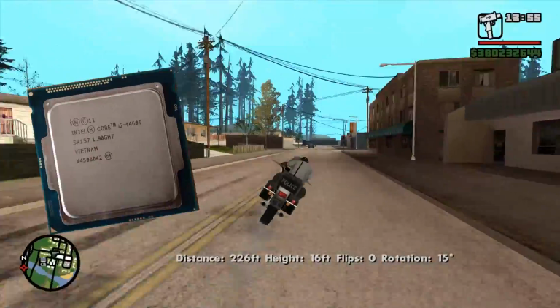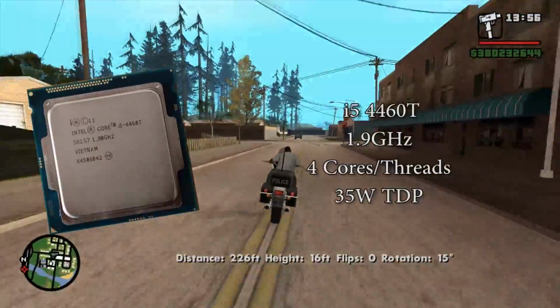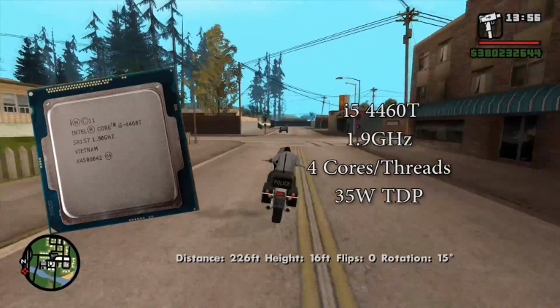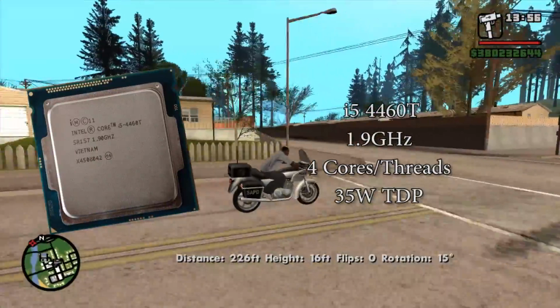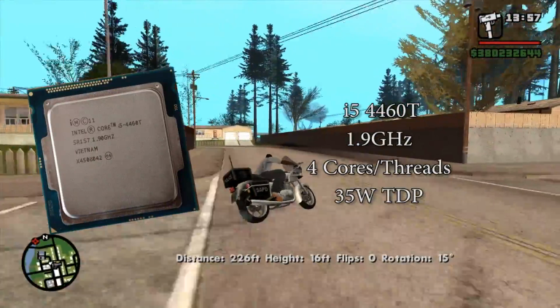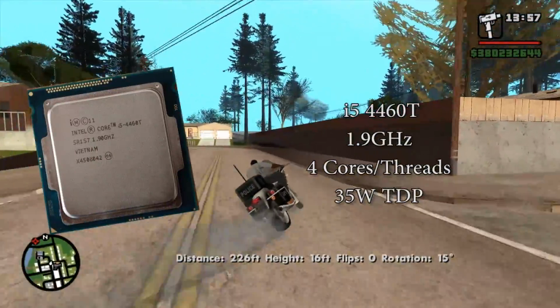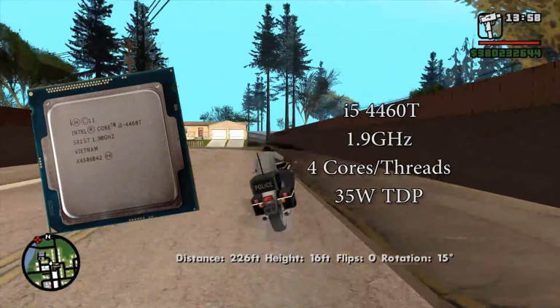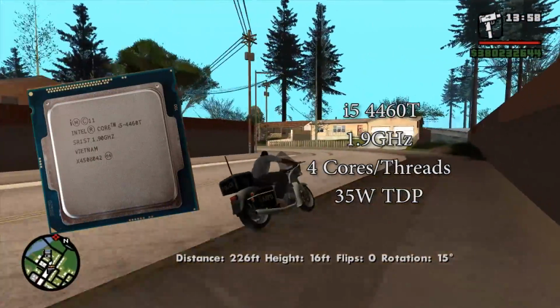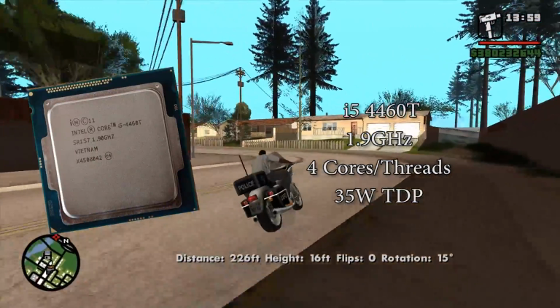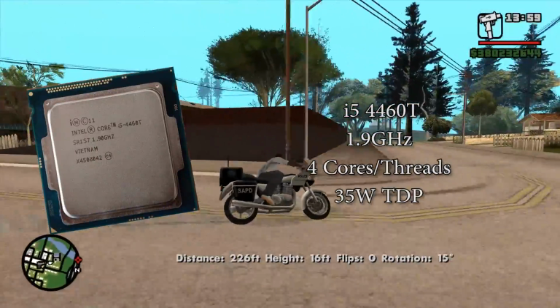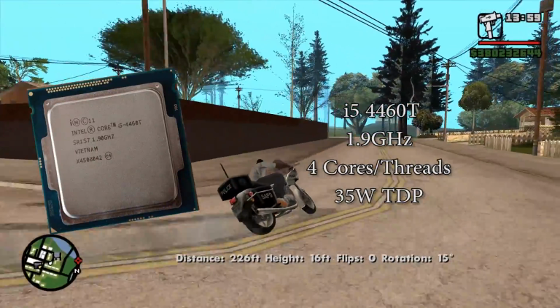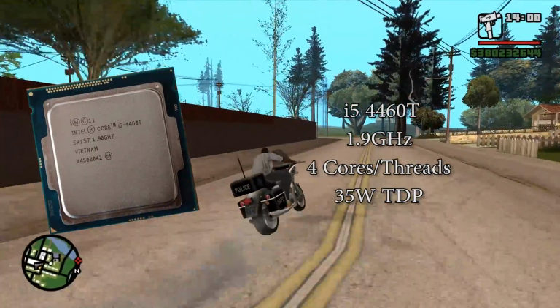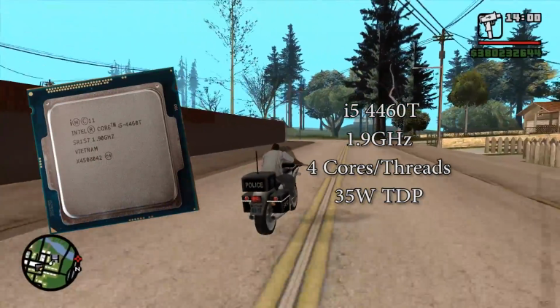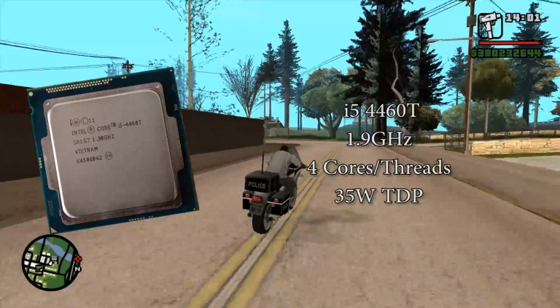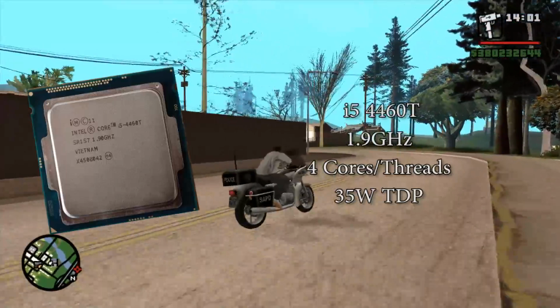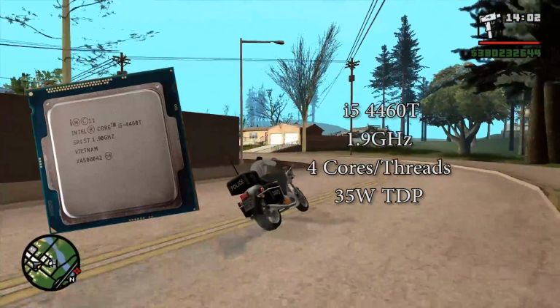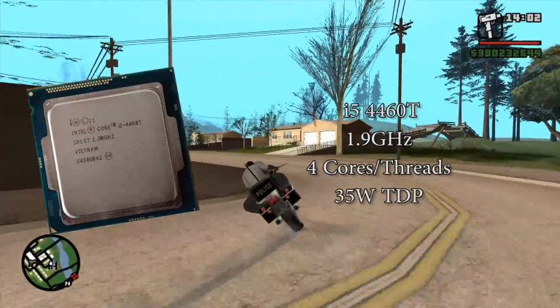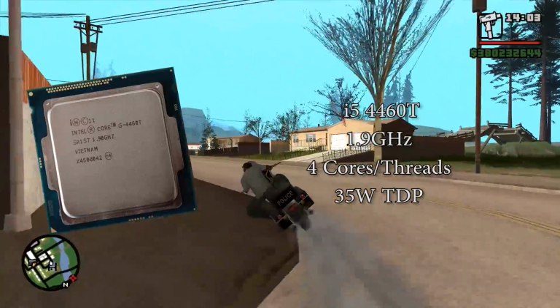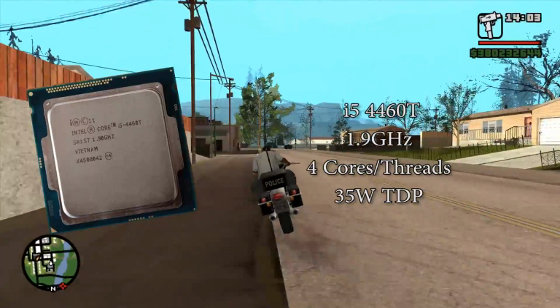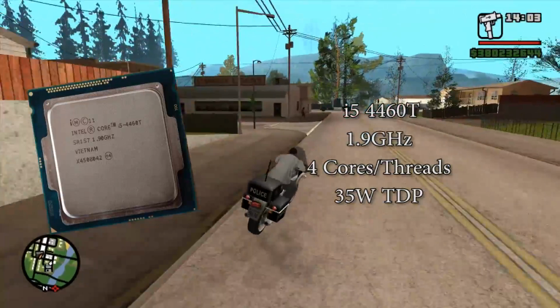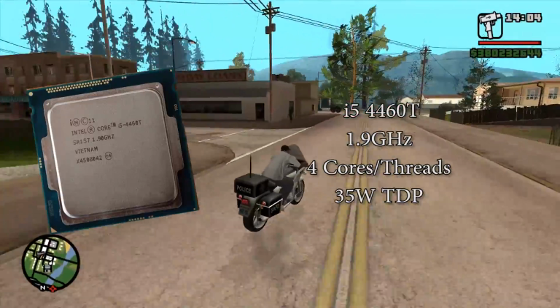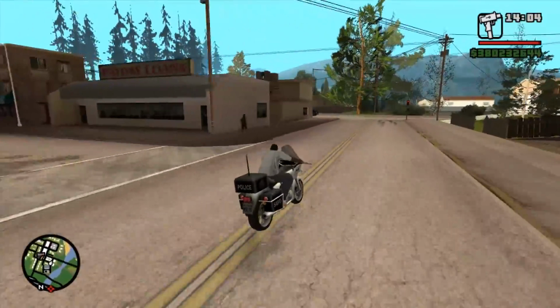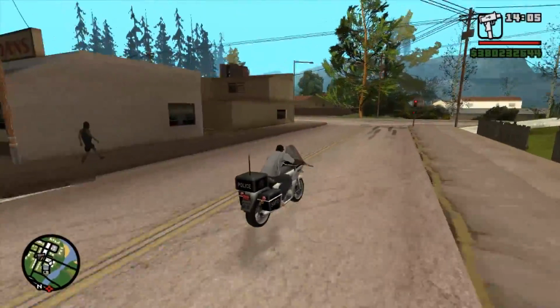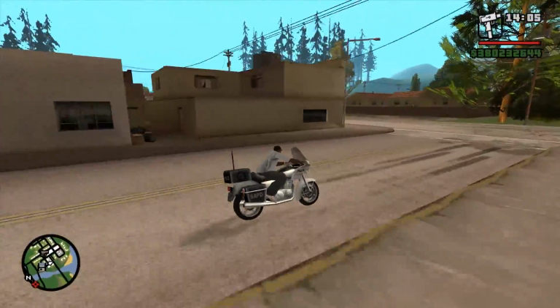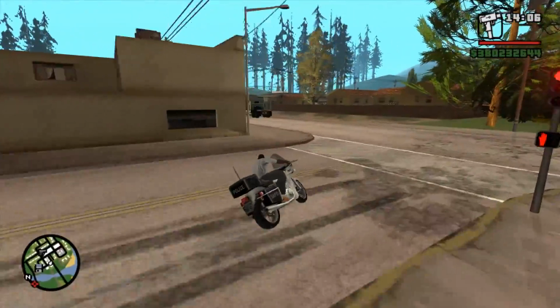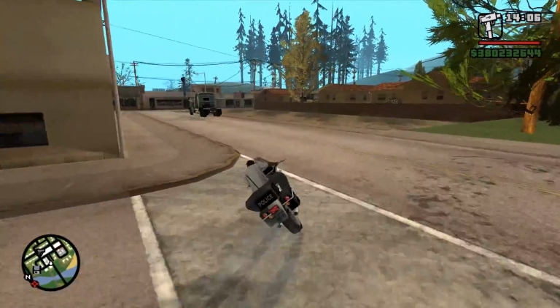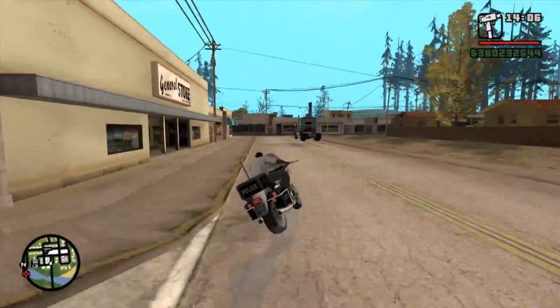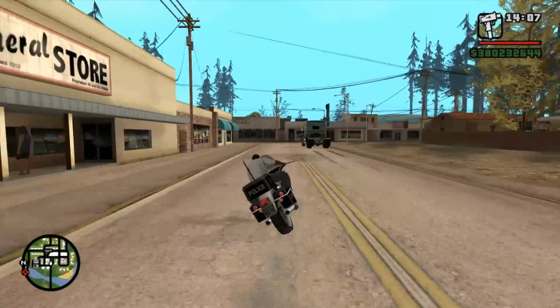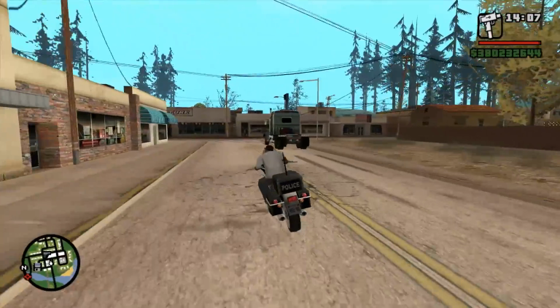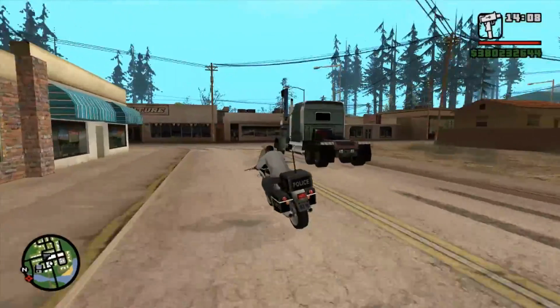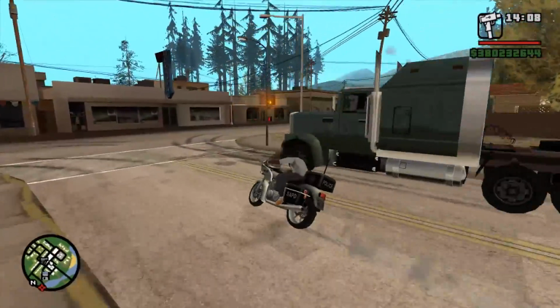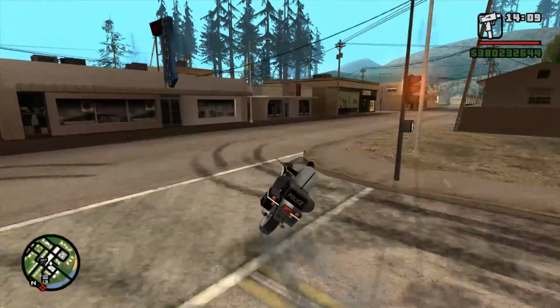Last, and least on paper anyway, is the 4460T: a 1.9GHz 35W variant with a 2.7GHz turbo, intended for much lower power systems, likely in smaller enclosures too.